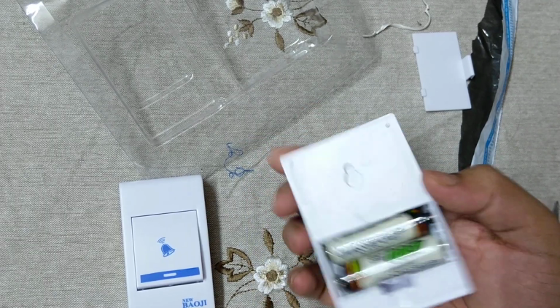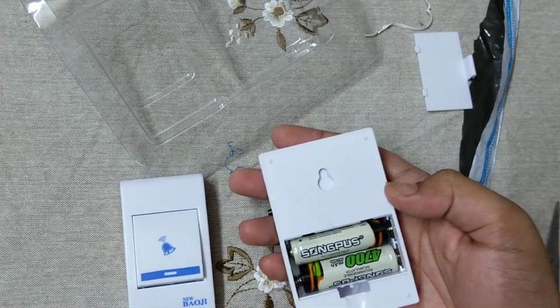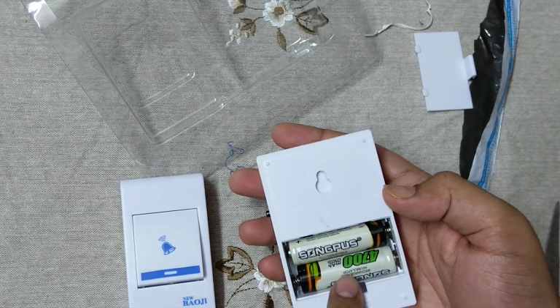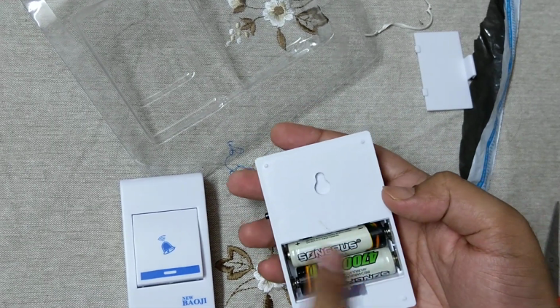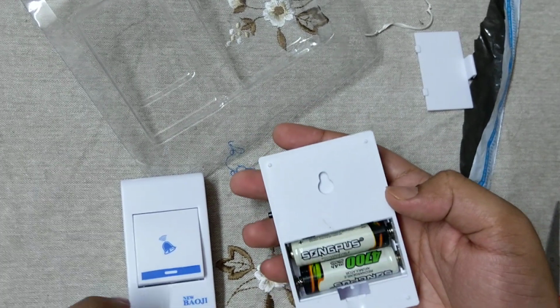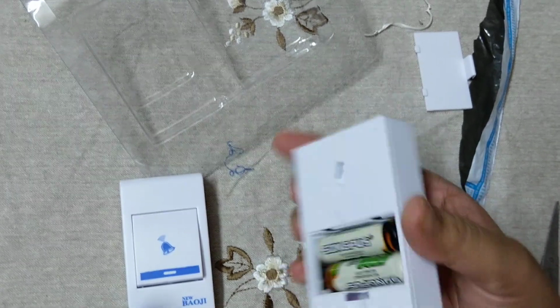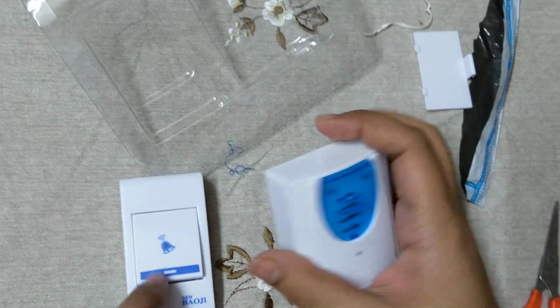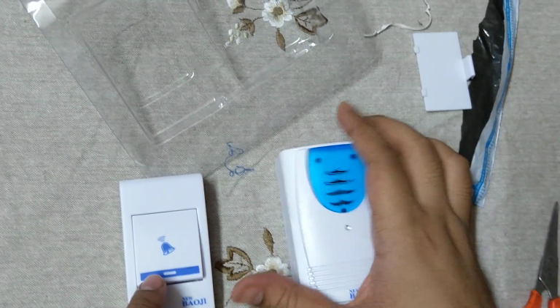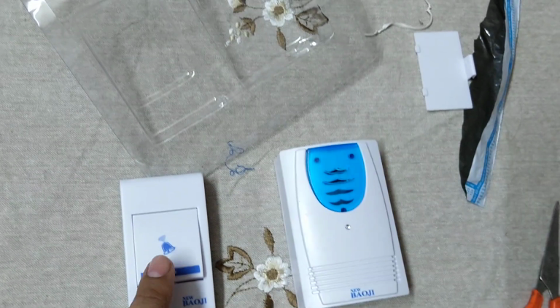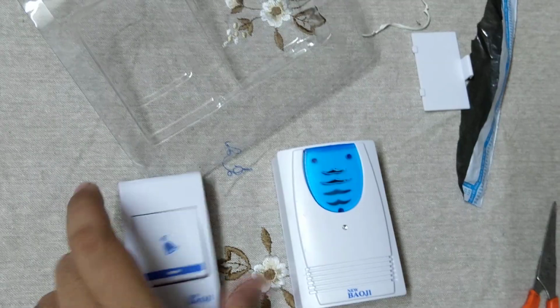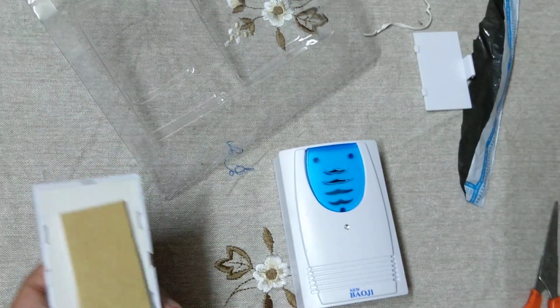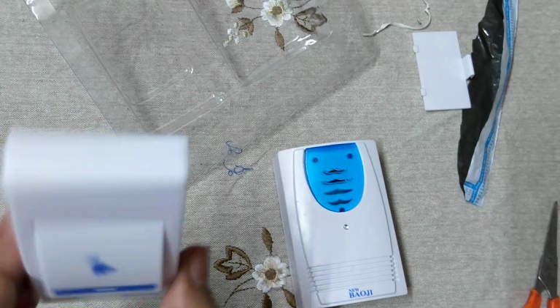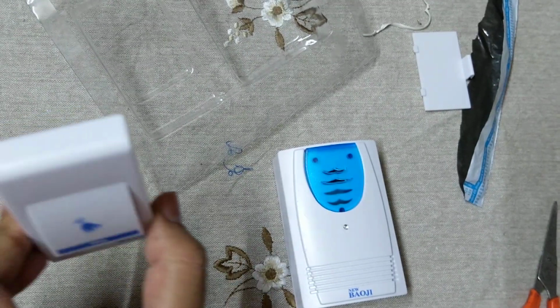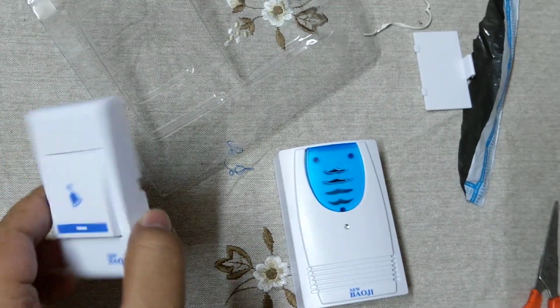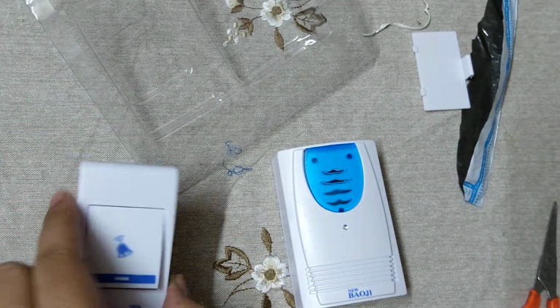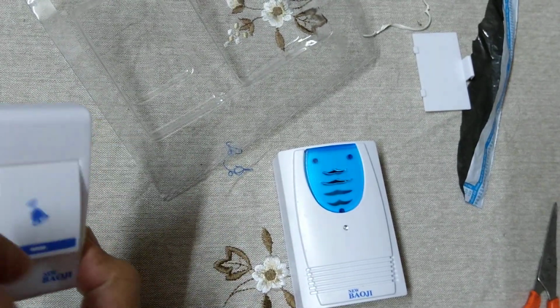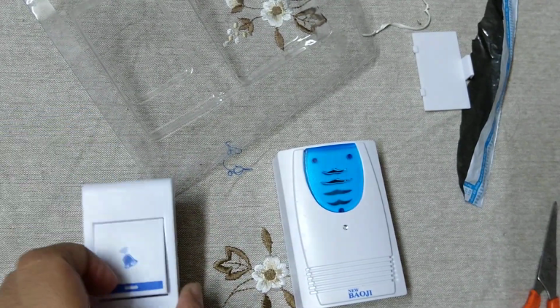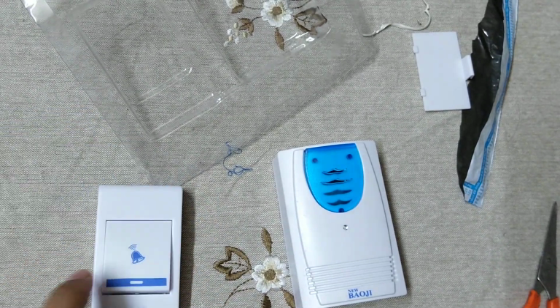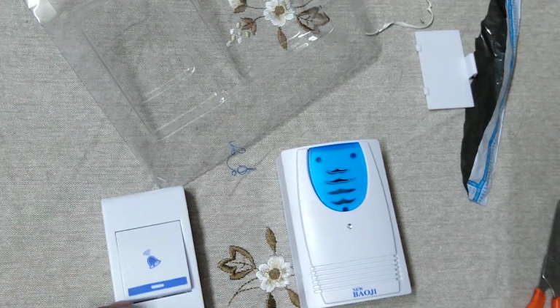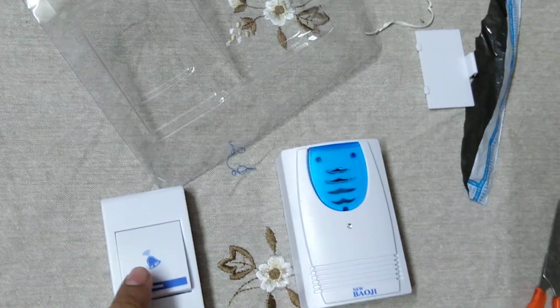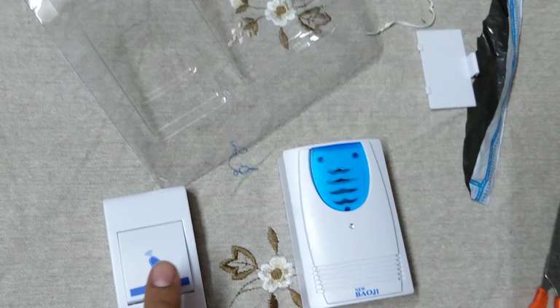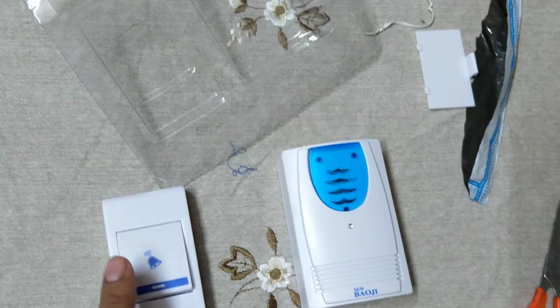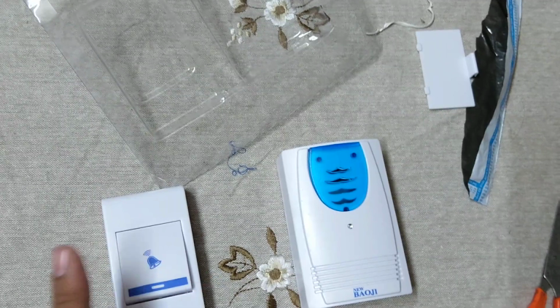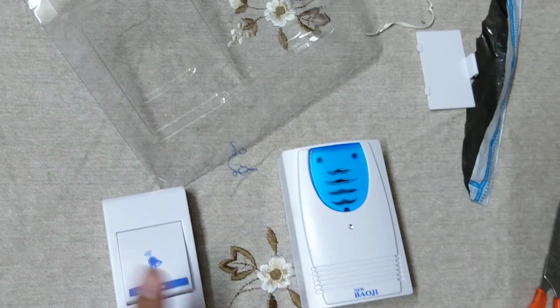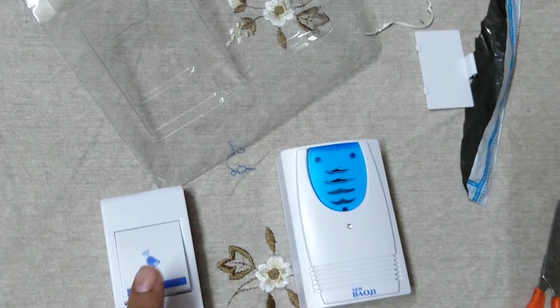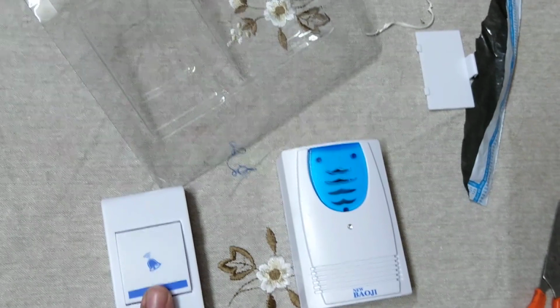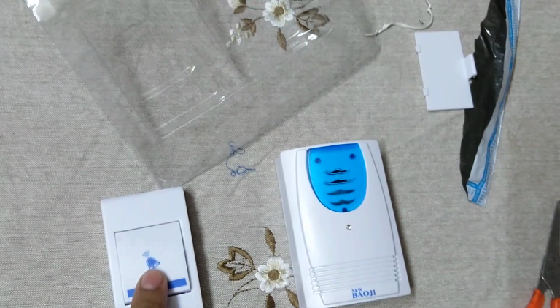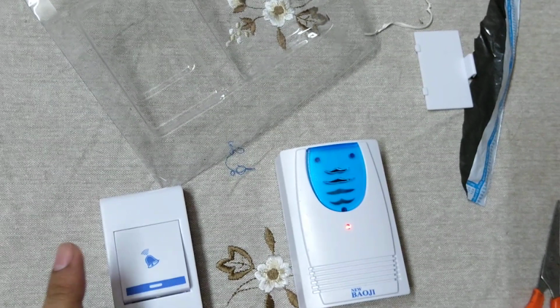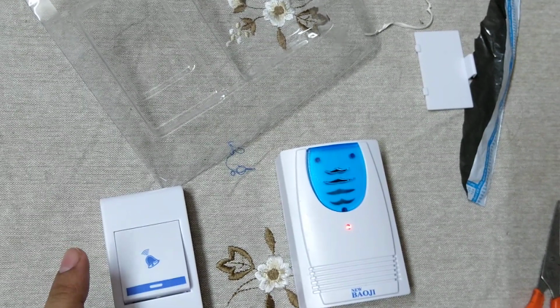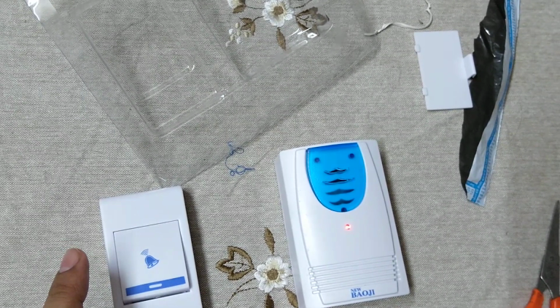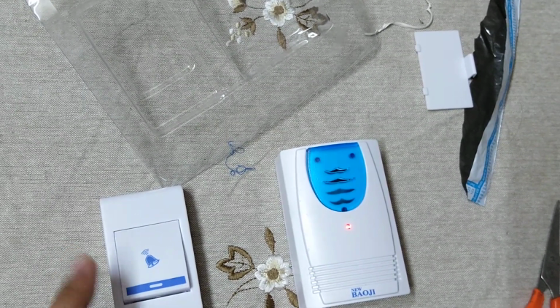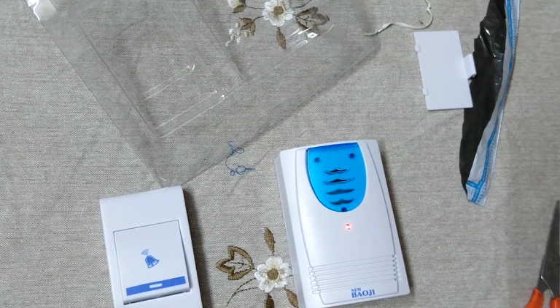You have to fit two batteries and then fit it on the wall, and by pressing this — without wire — you can ring the bell.